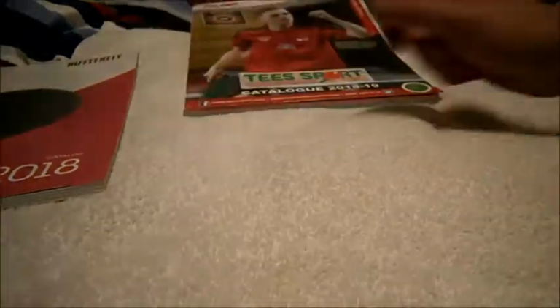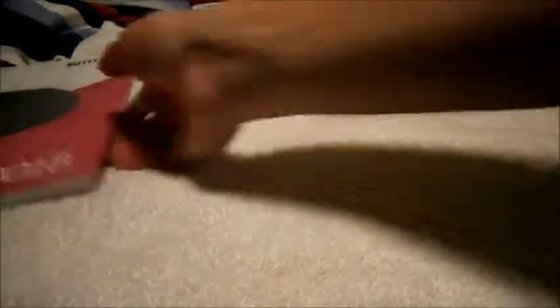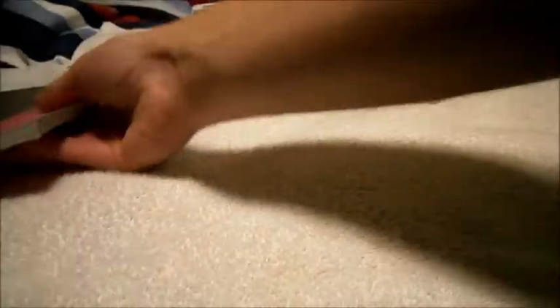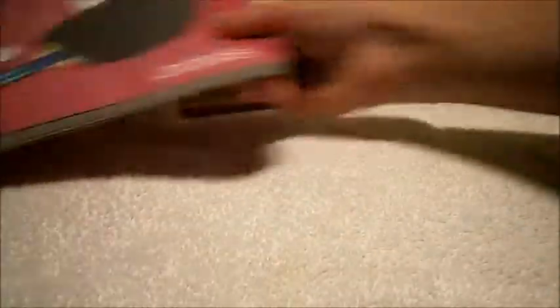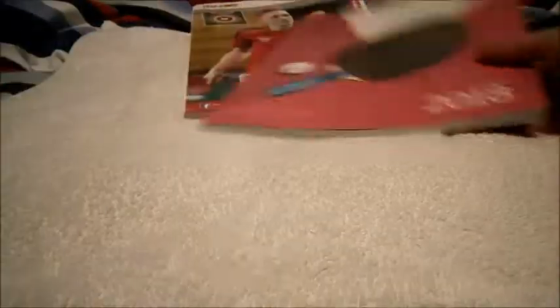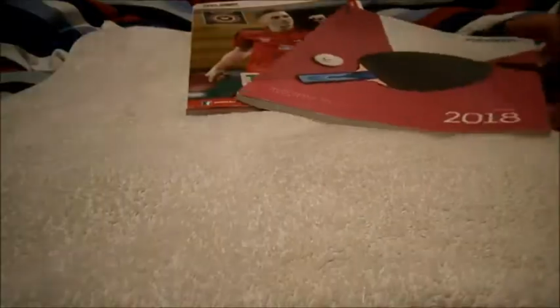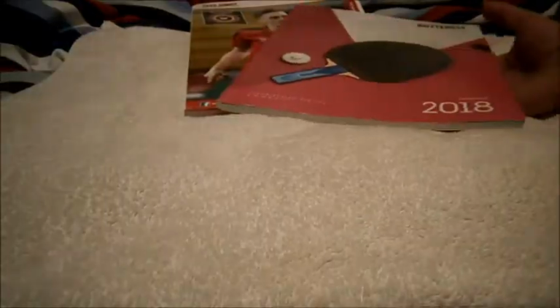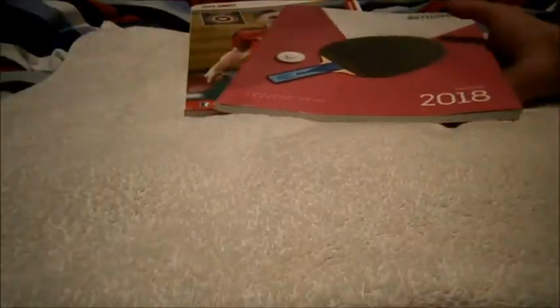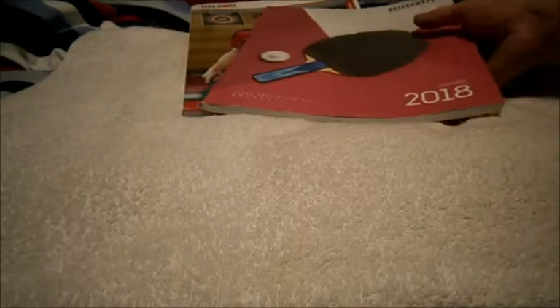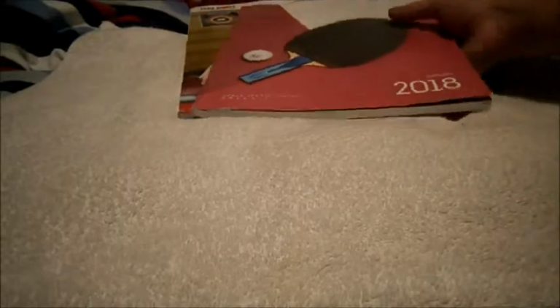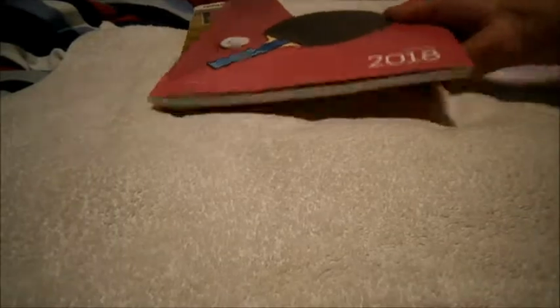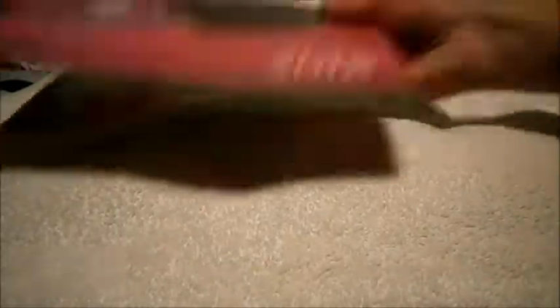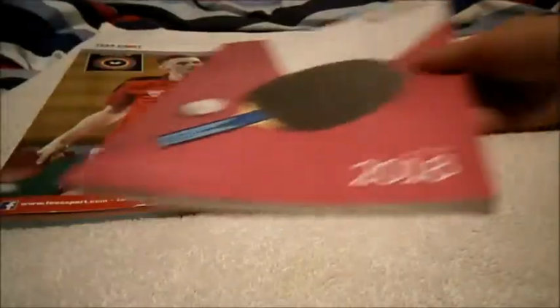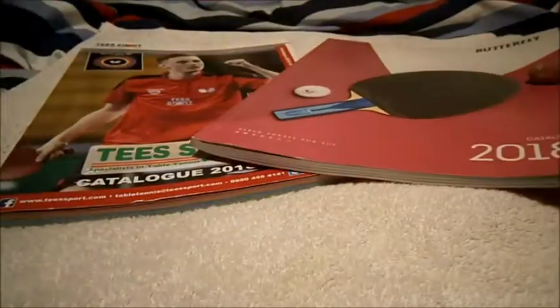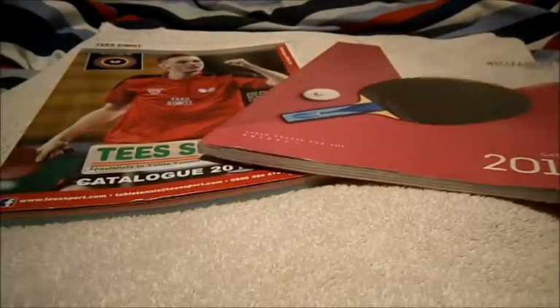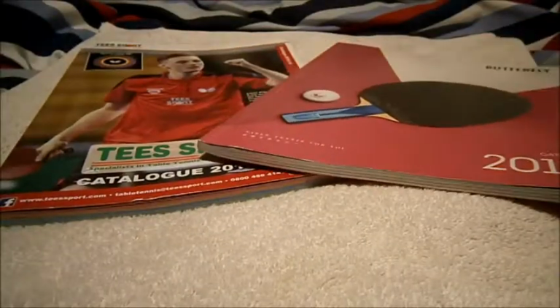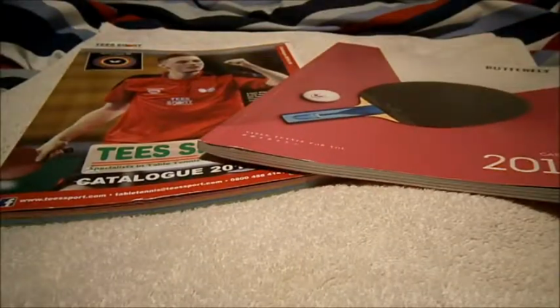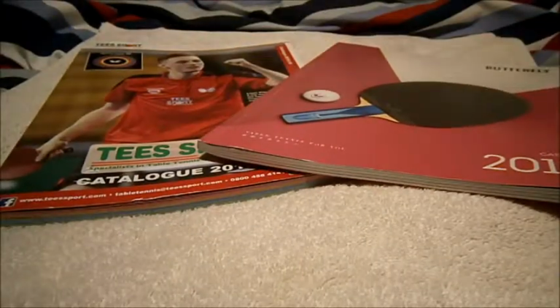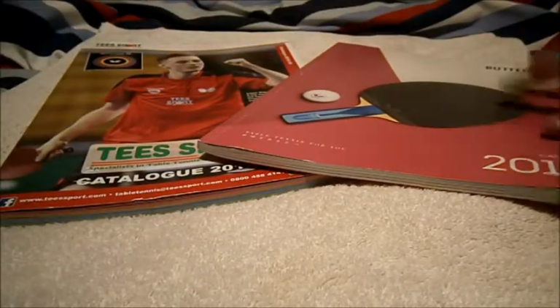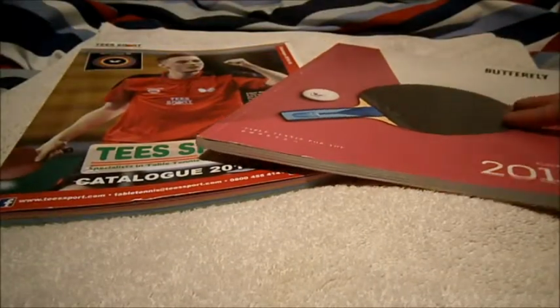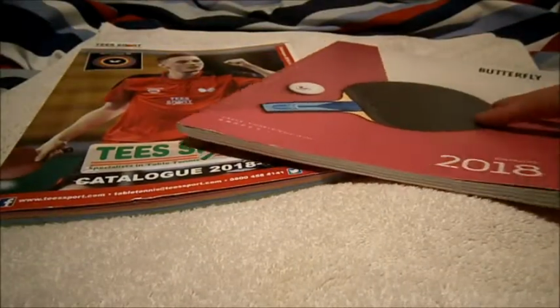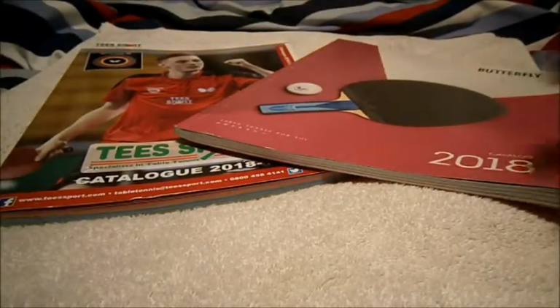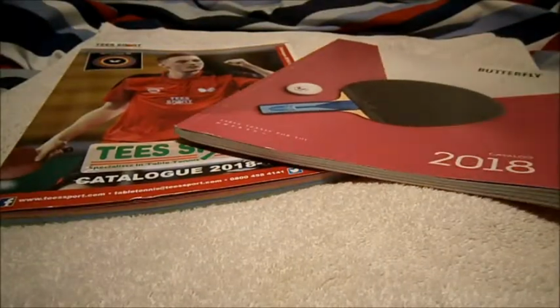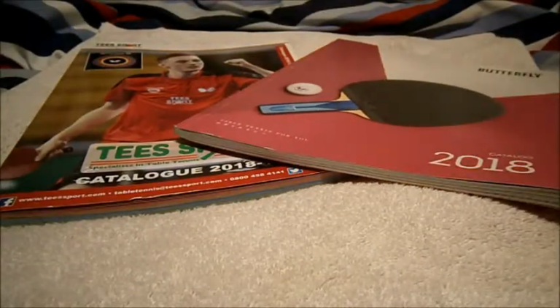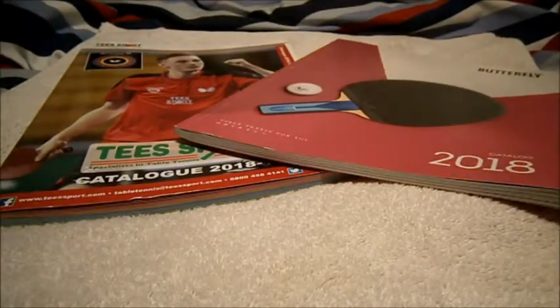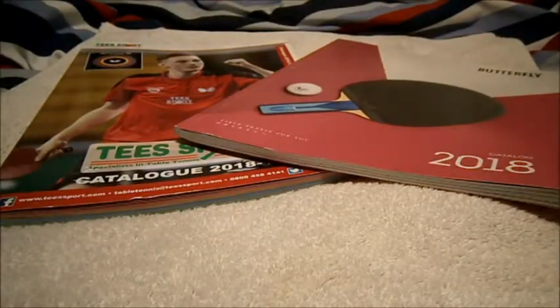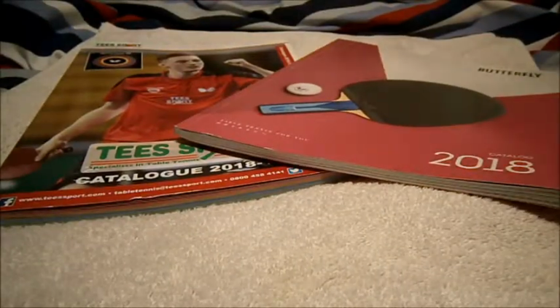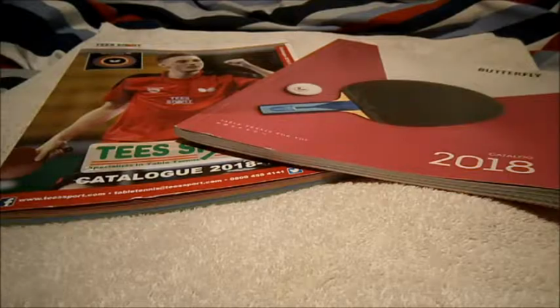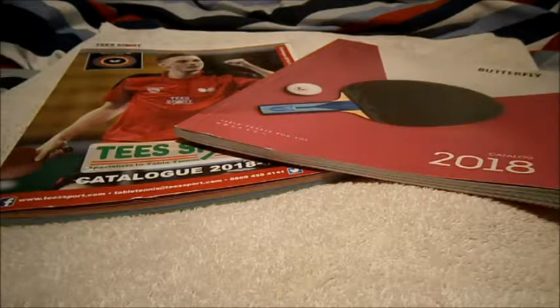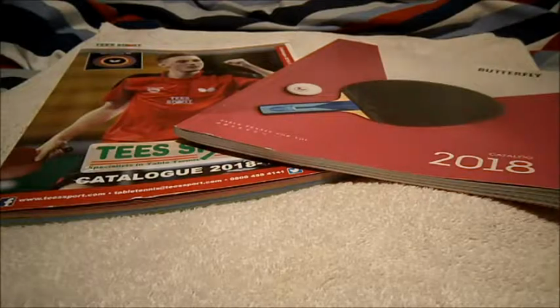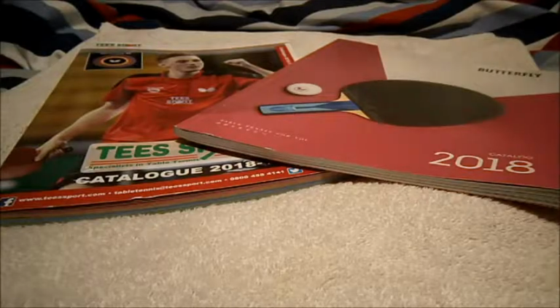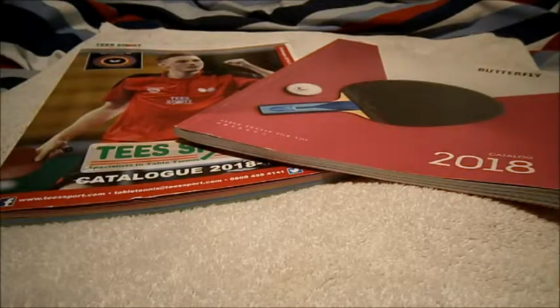So yeah, this has just been a very quick Tablesmith's review on my latest Tablesmith's catalogues or magazines. See you guys!